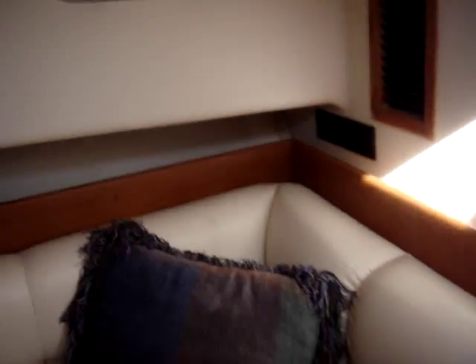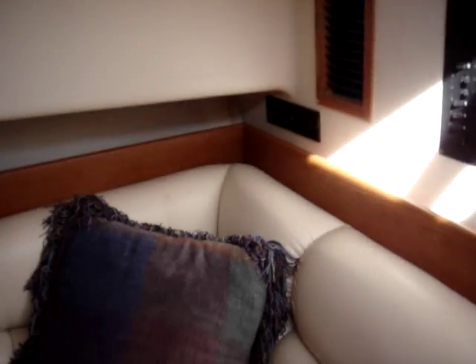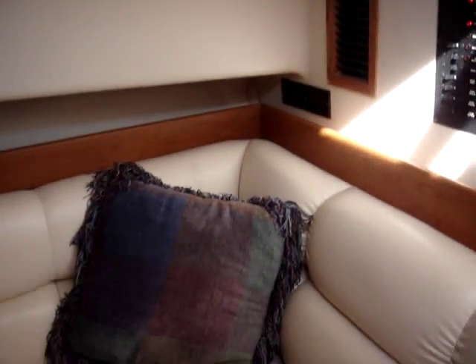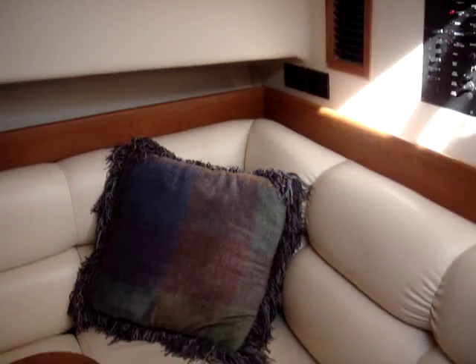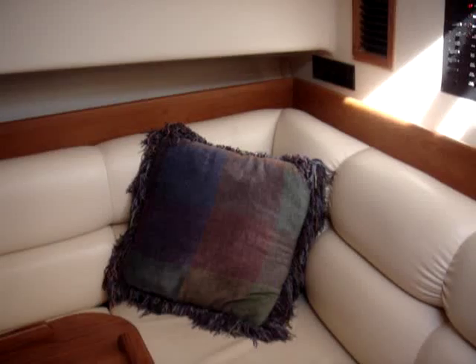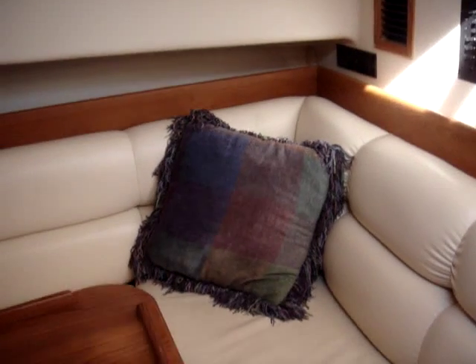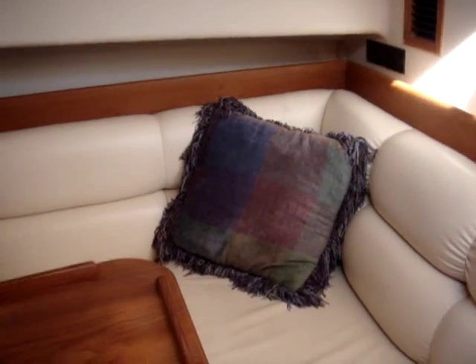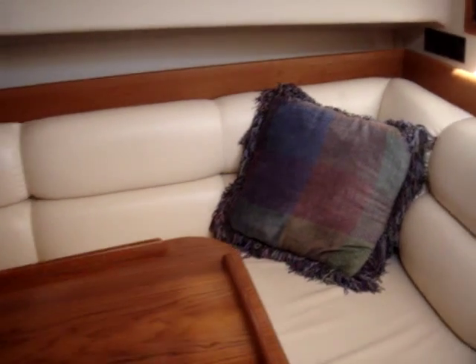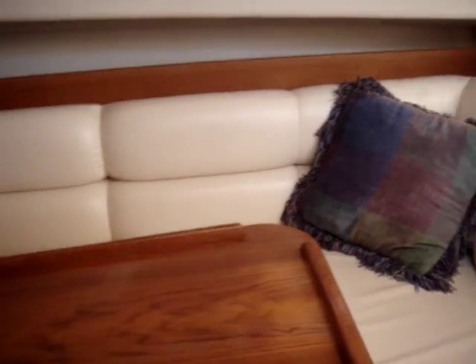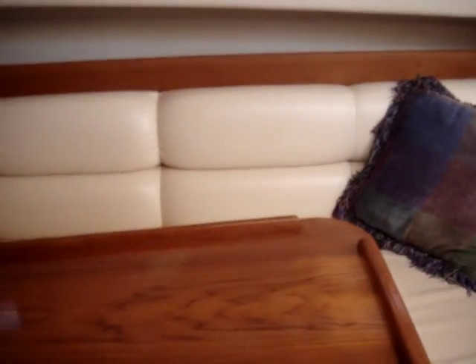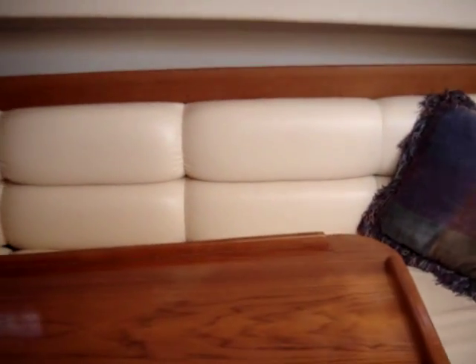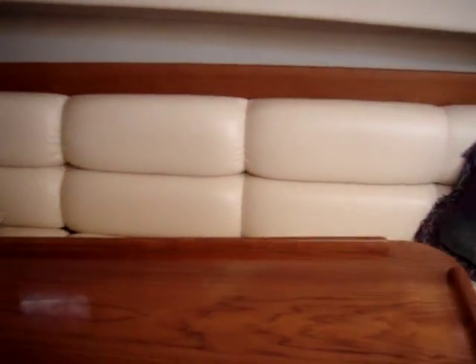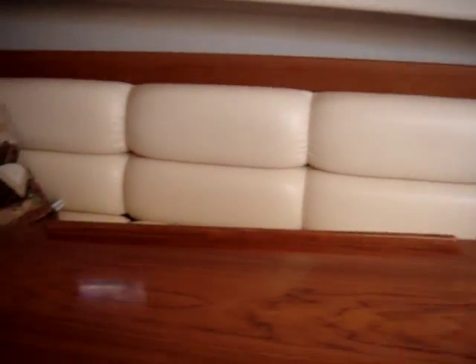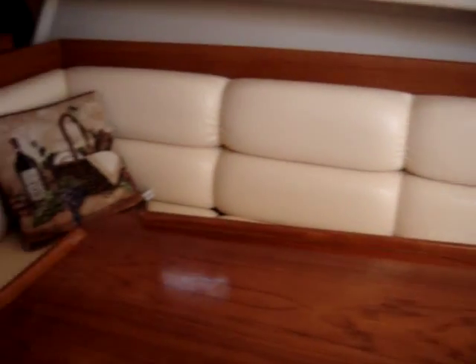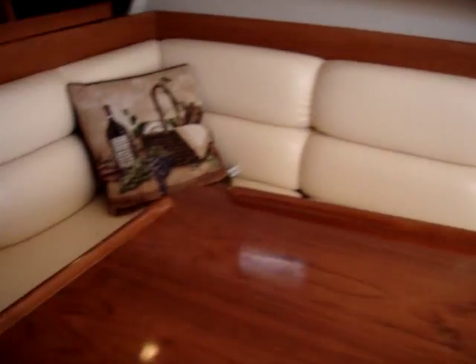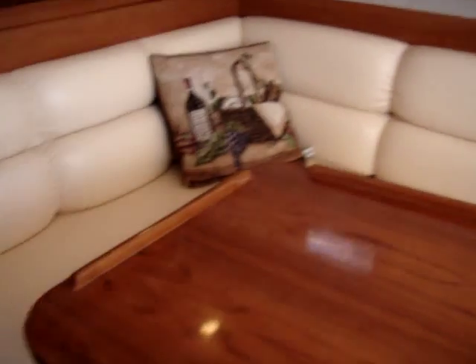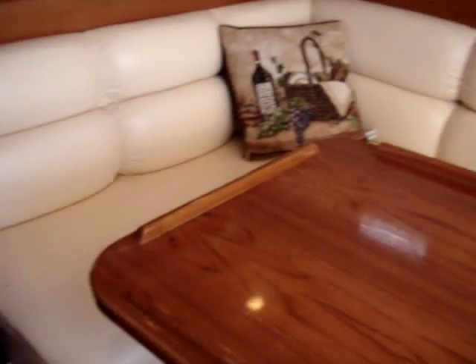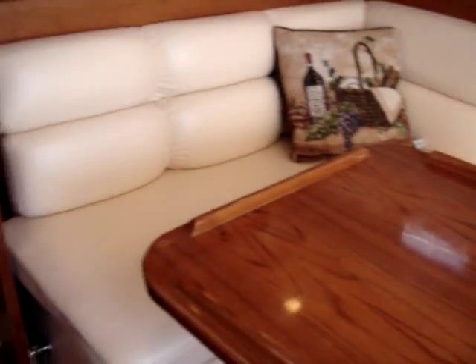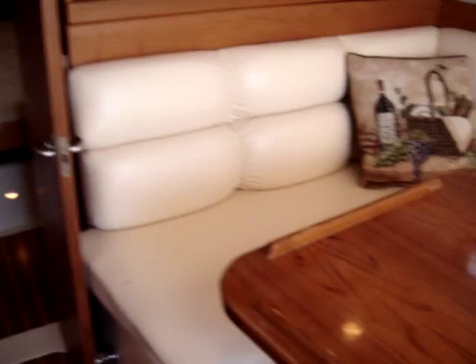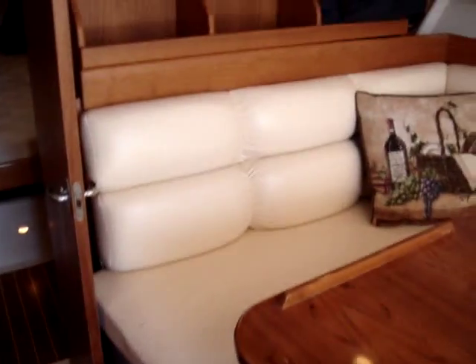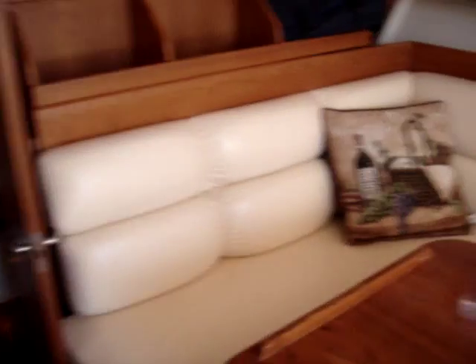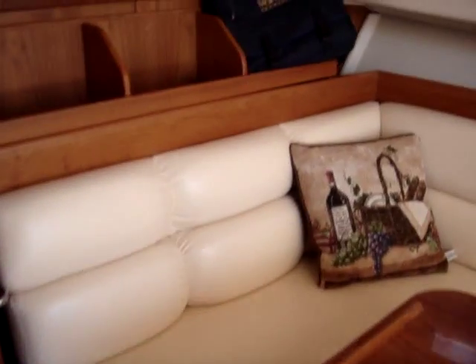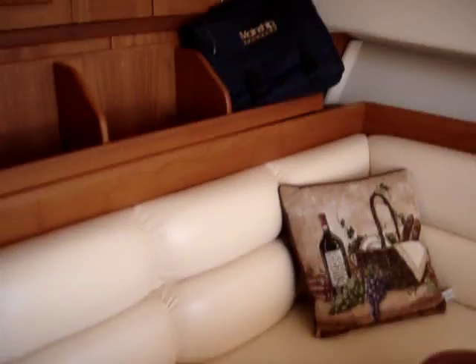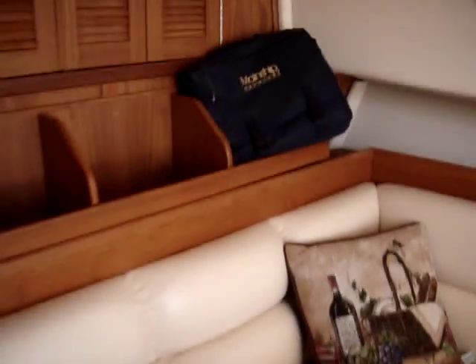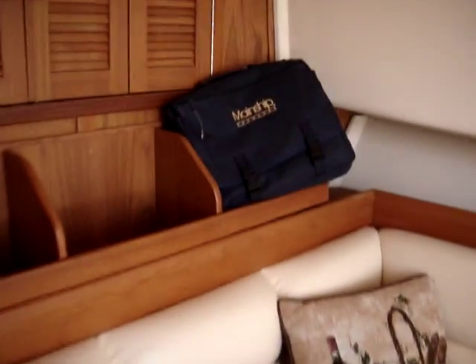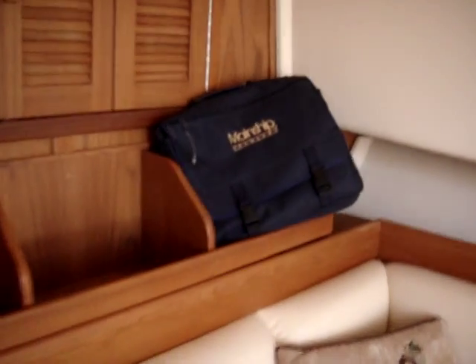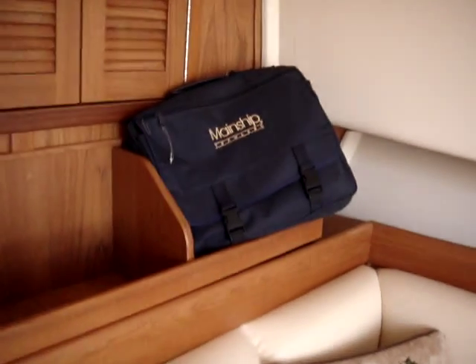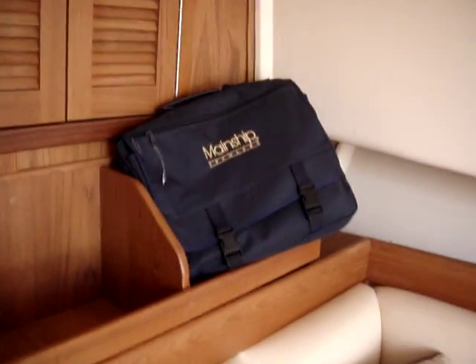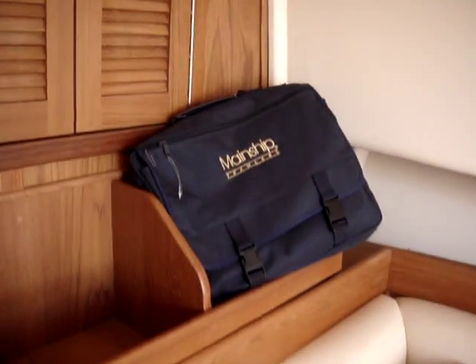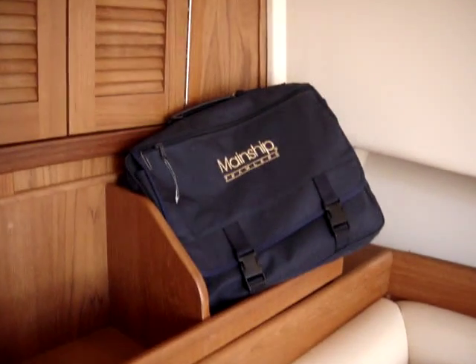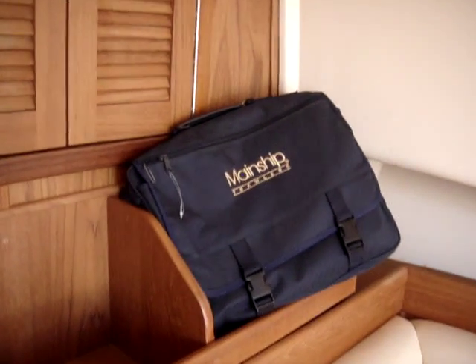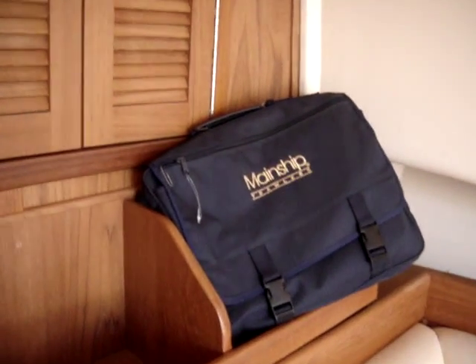There's a beige leather dinette that converts to a double berth. All the manuals for the boat are in this attaché right here.